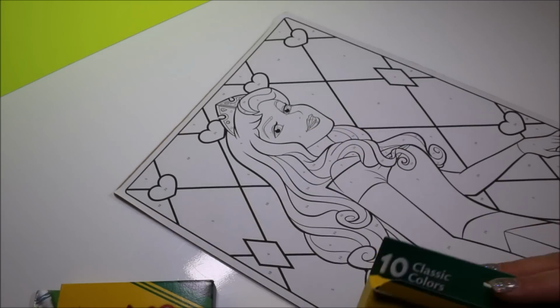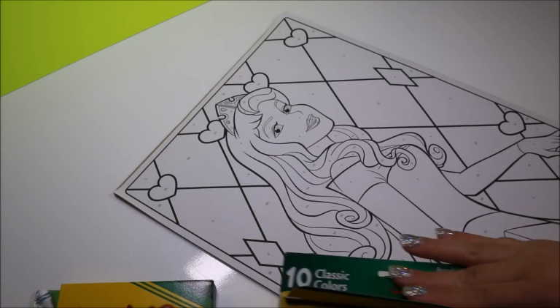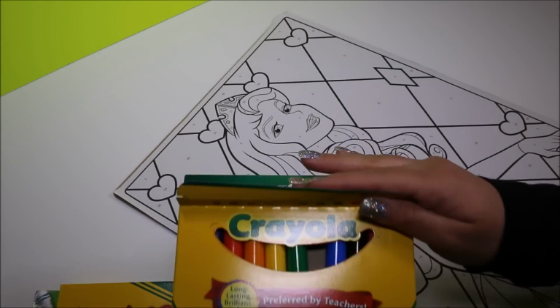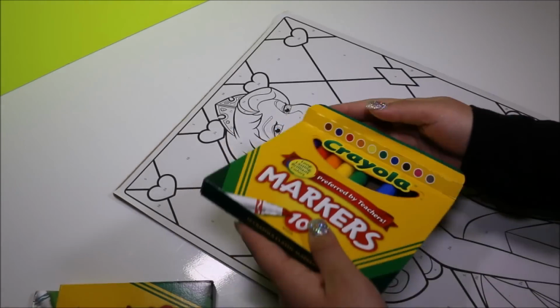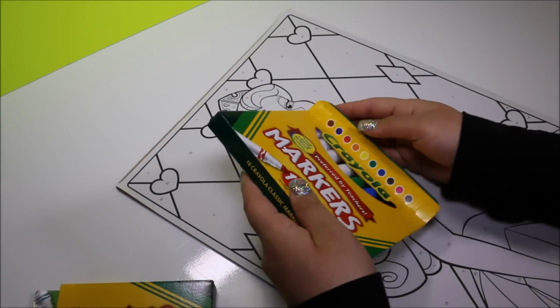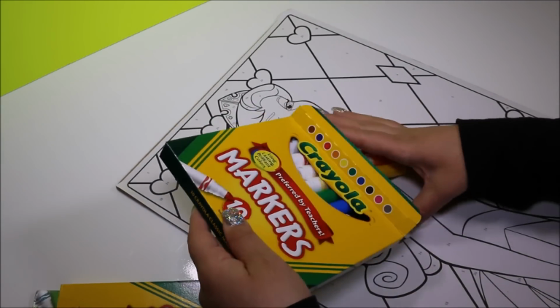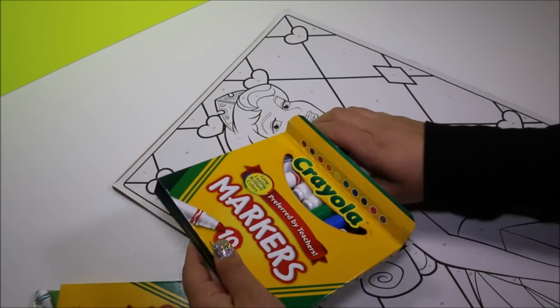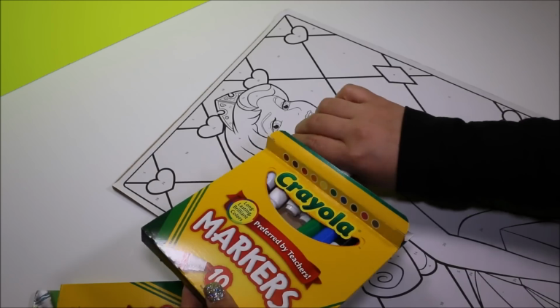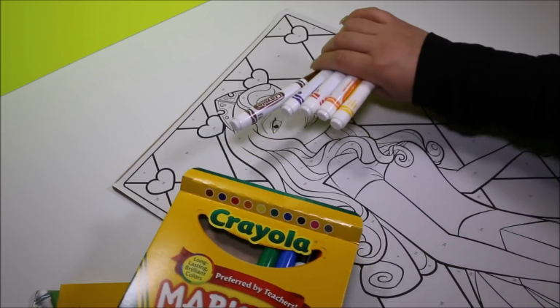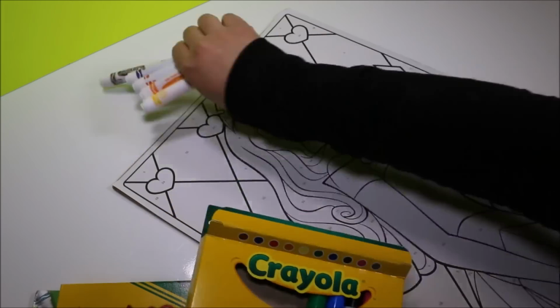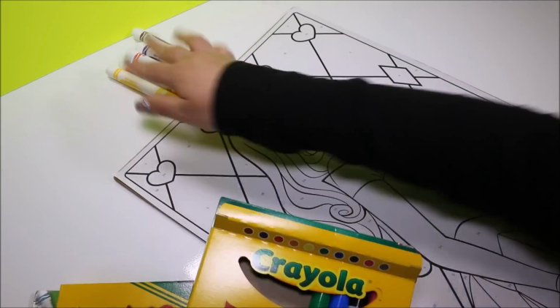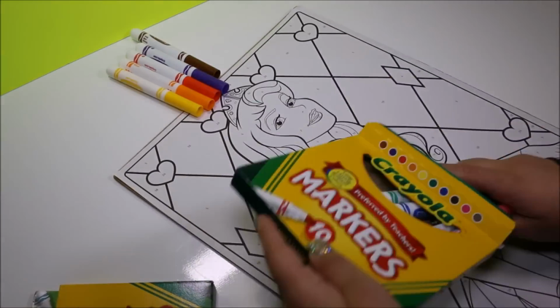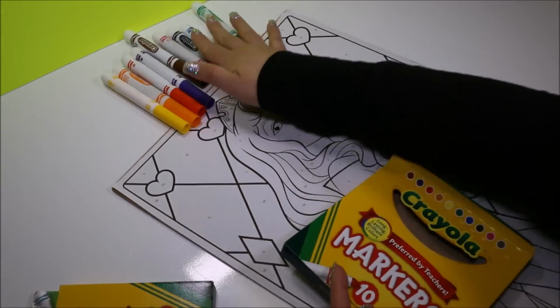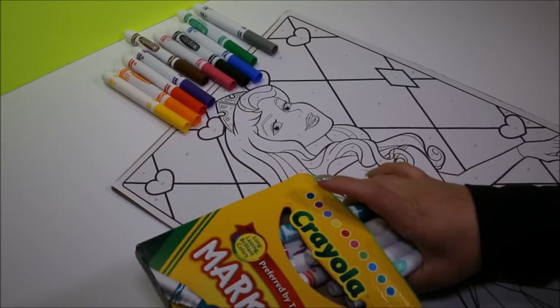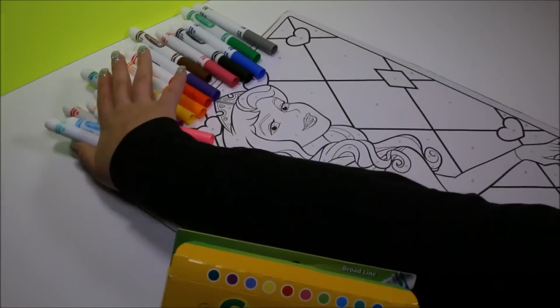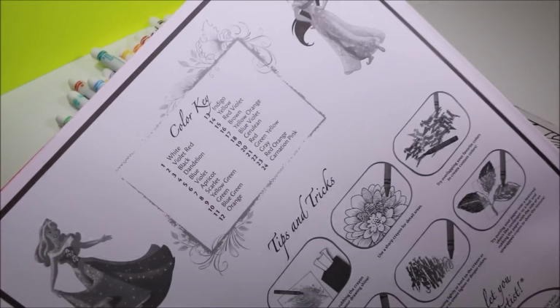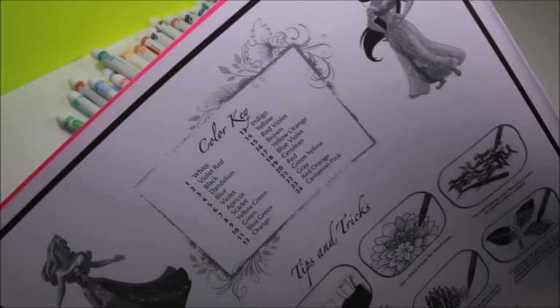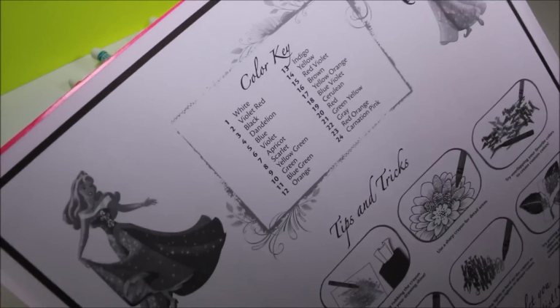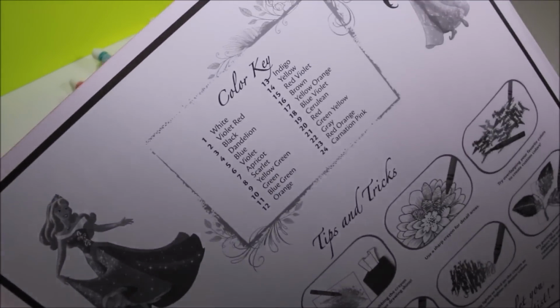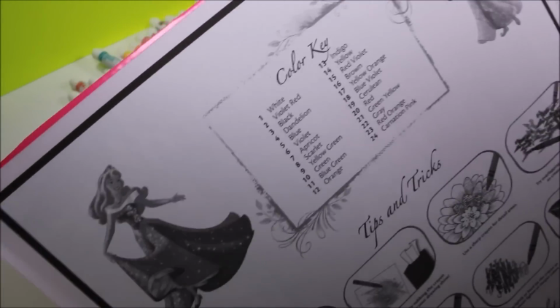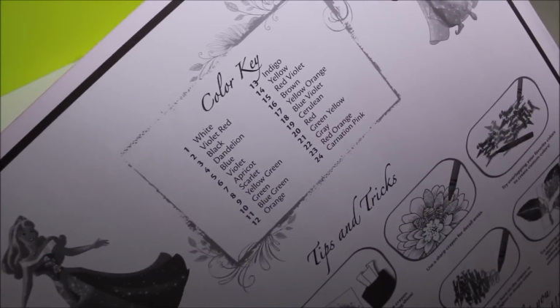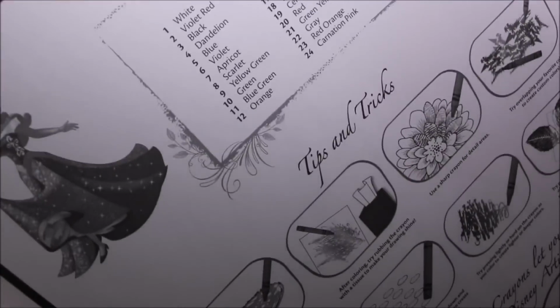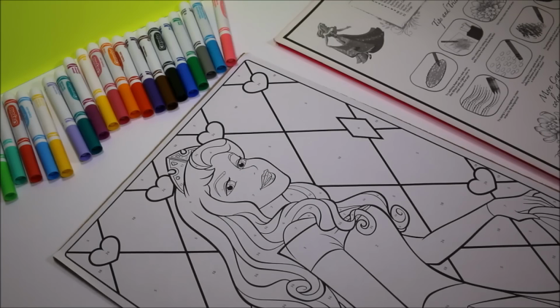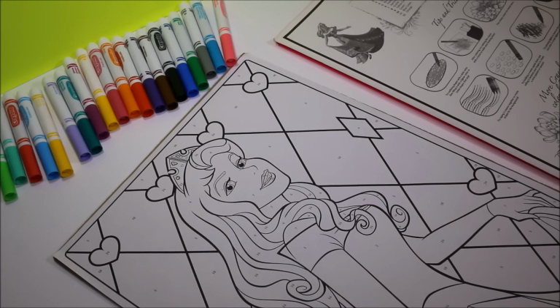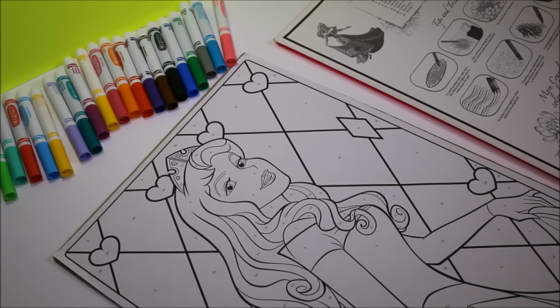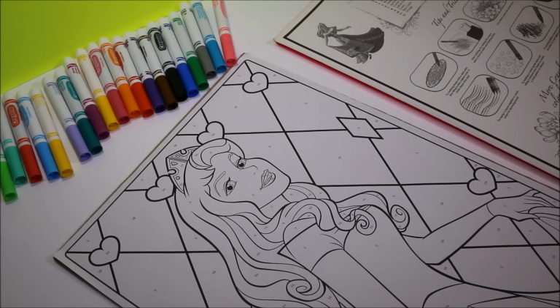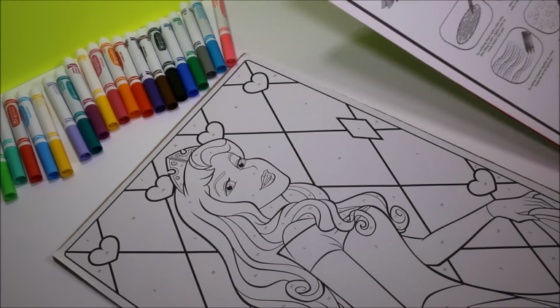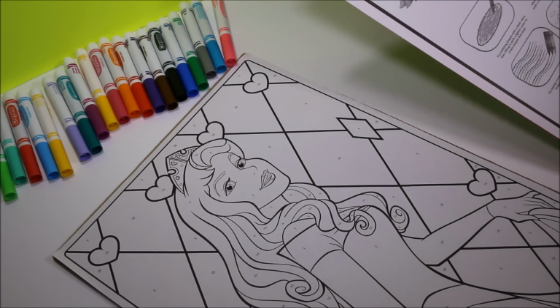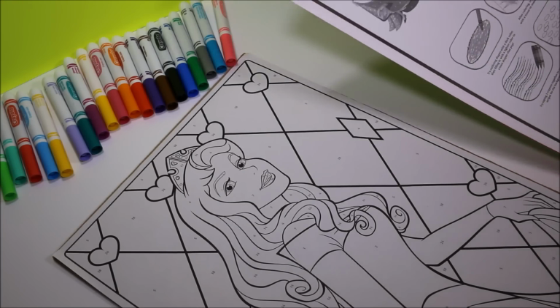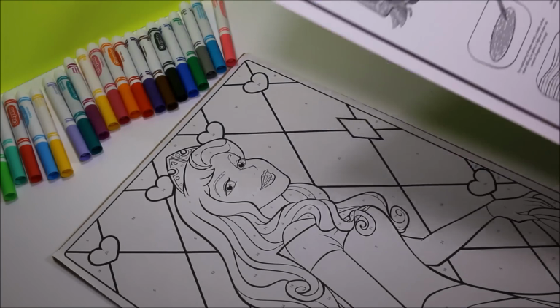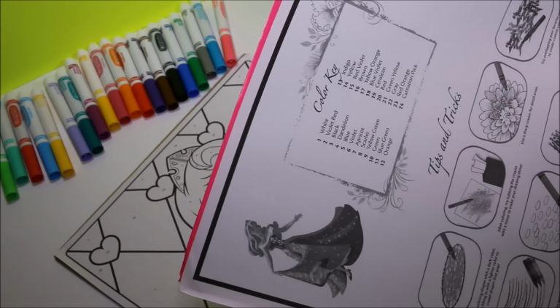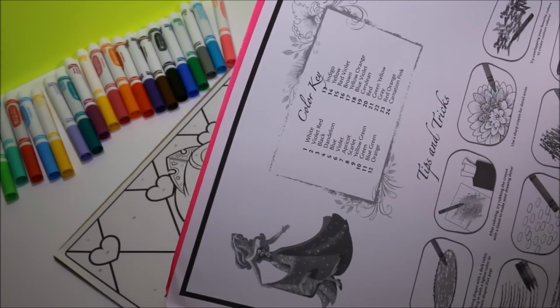I'm going to lay out all my markers so they'll be easy to get to if I need them! I forgot — I'm going to need the cover for my color key! Okay guys, I'm ready to color! Let's start with number 24!